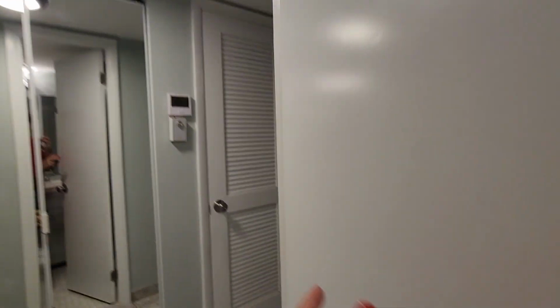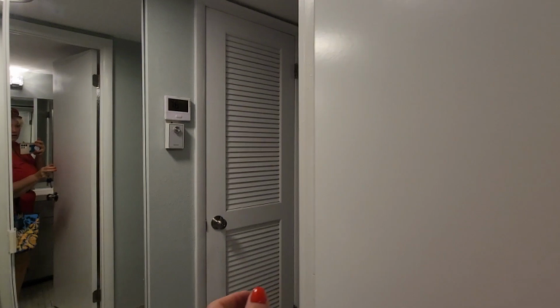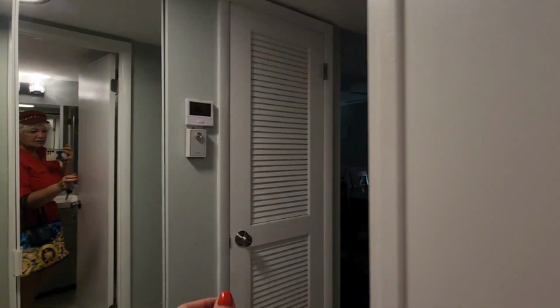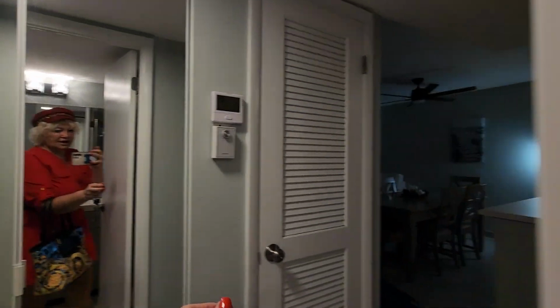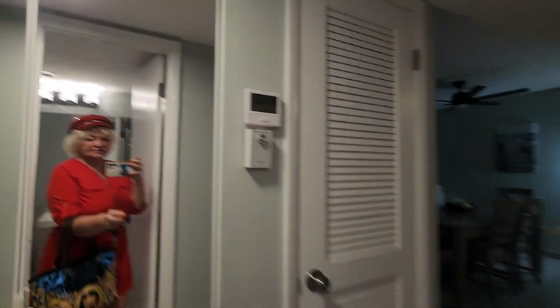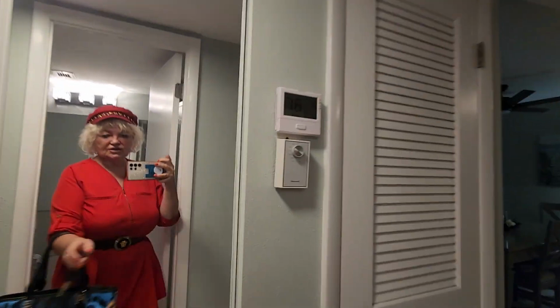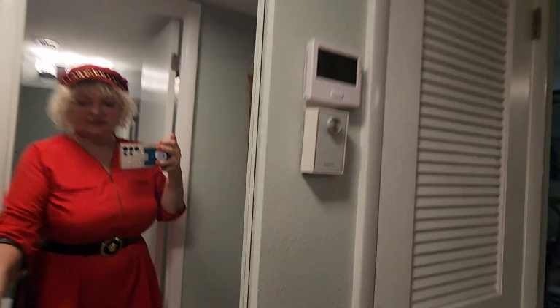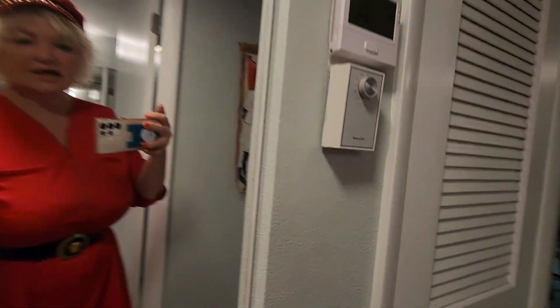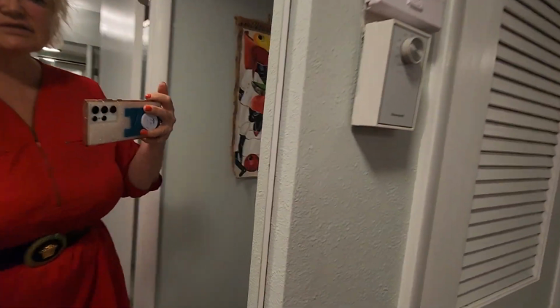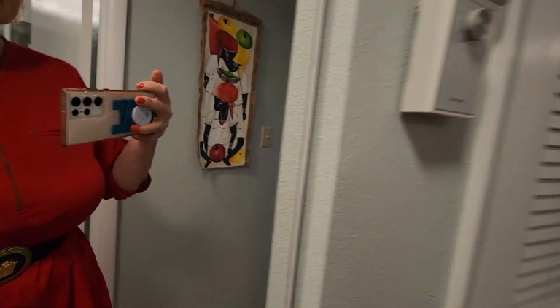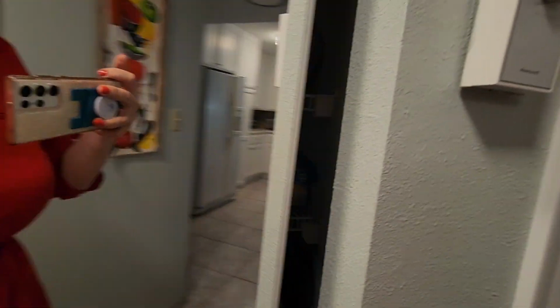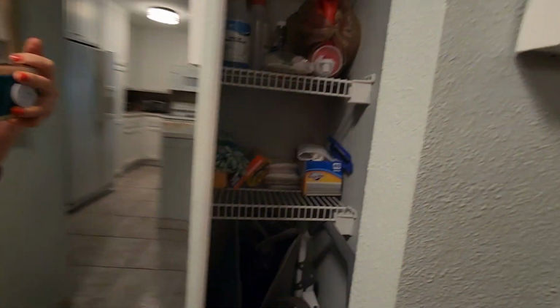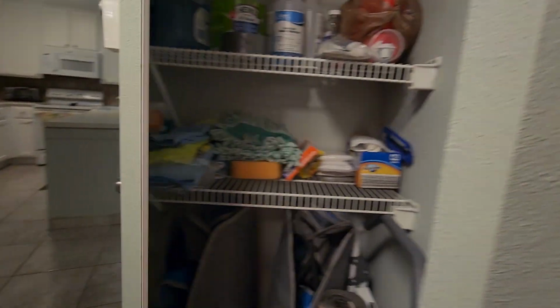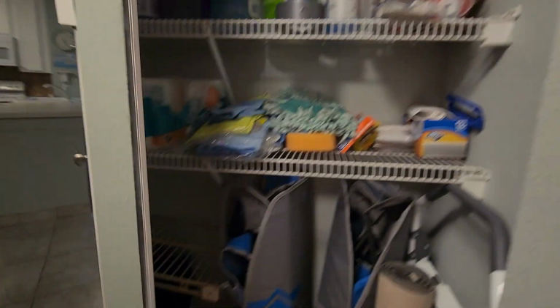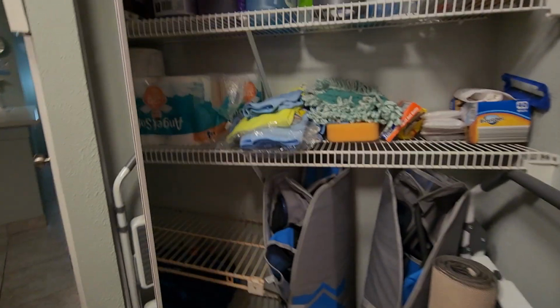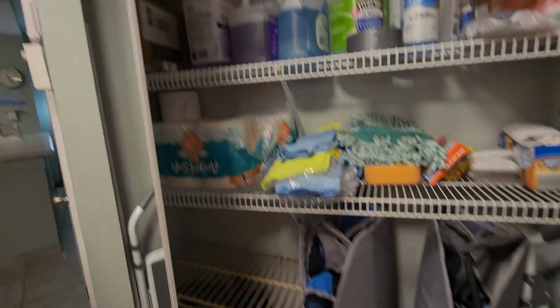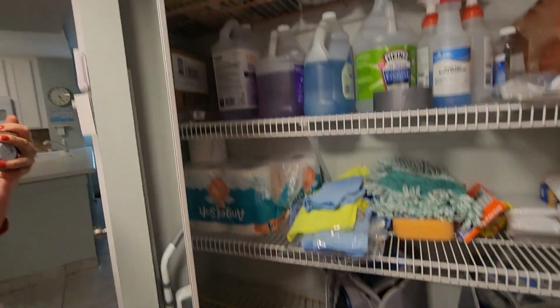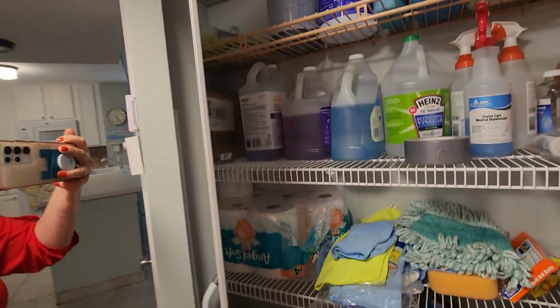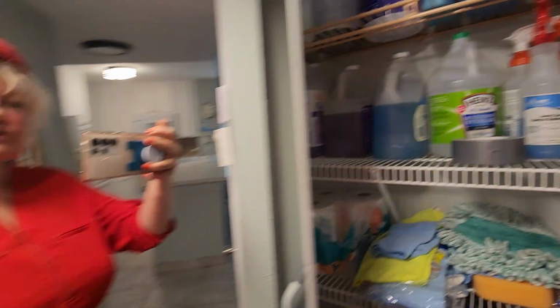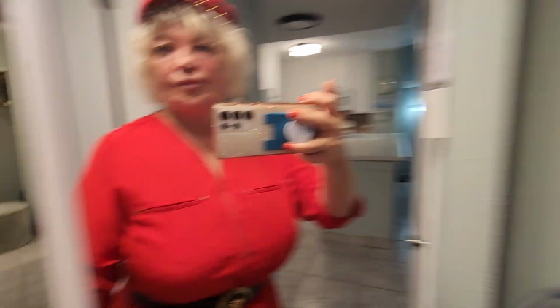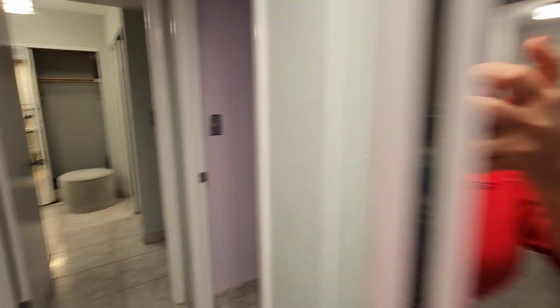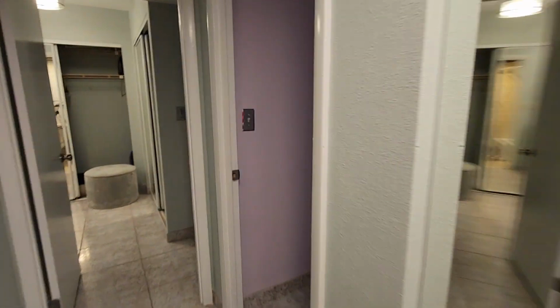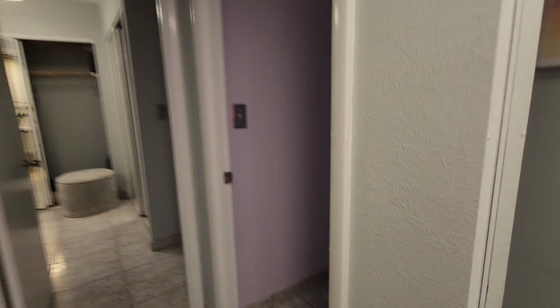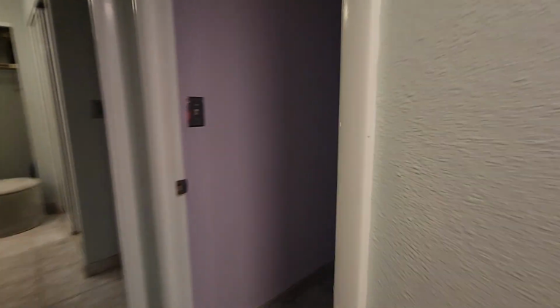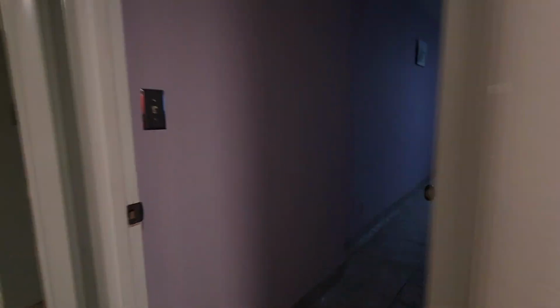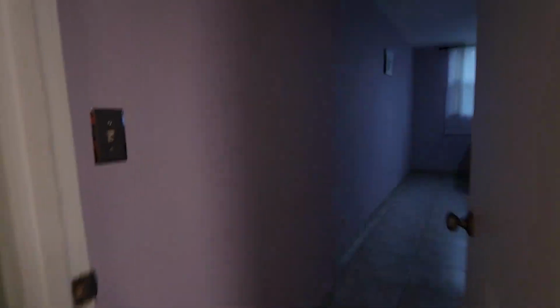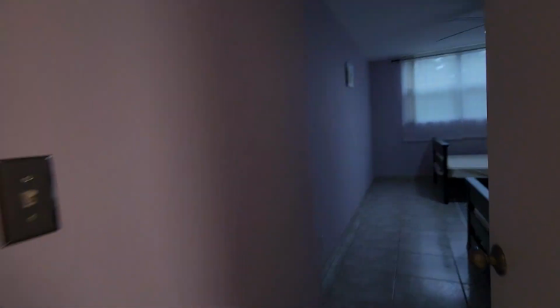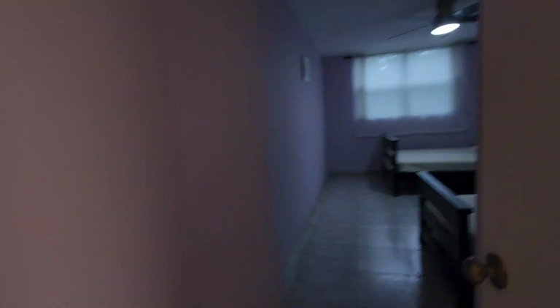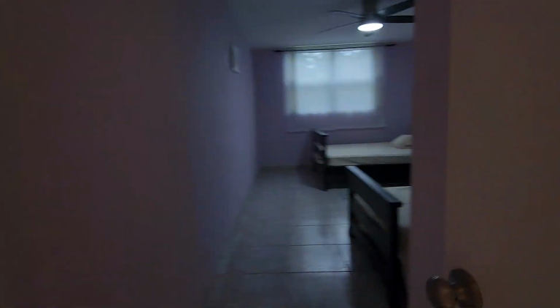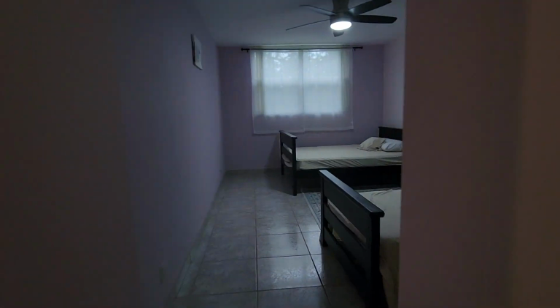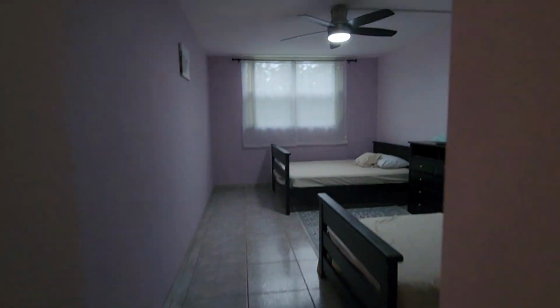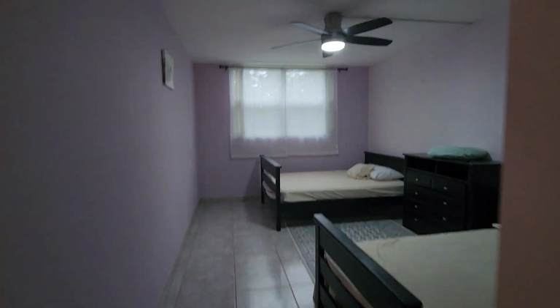And extra closets — nice size closet here. One of the bedrooms with closet as well.